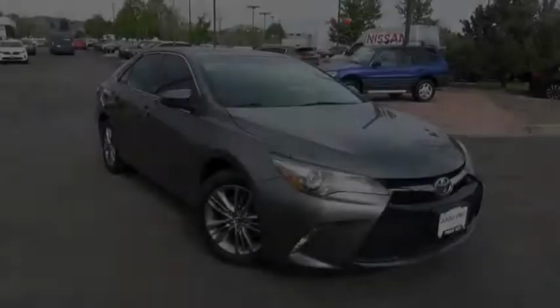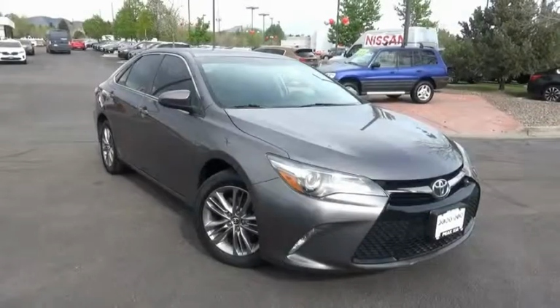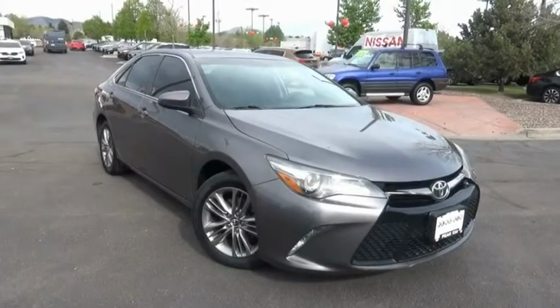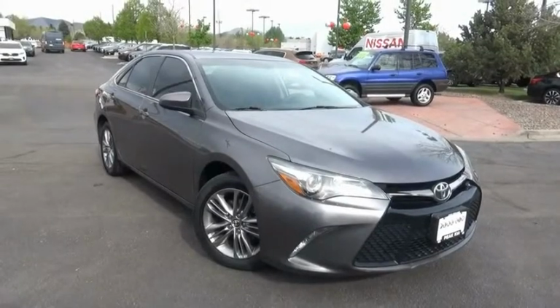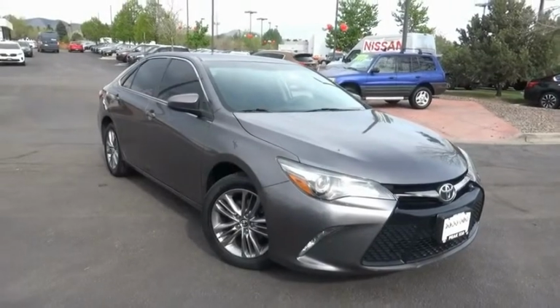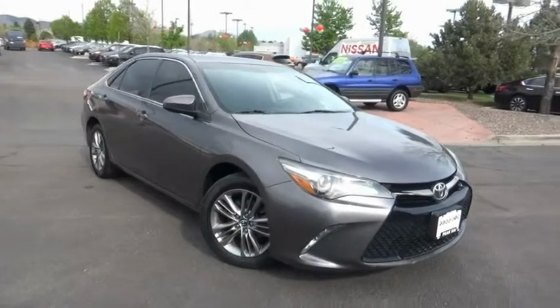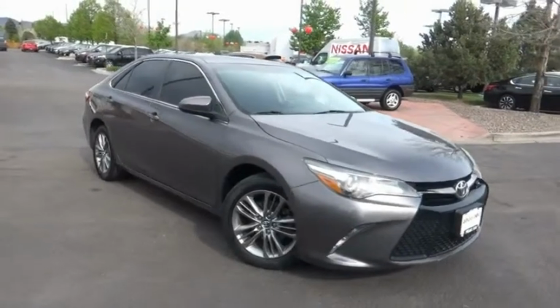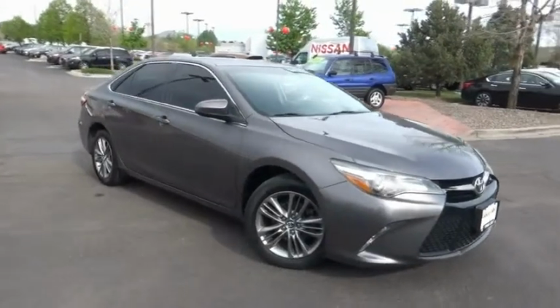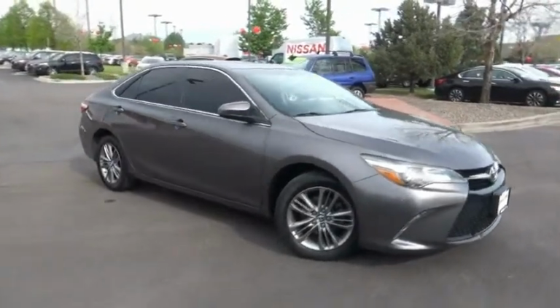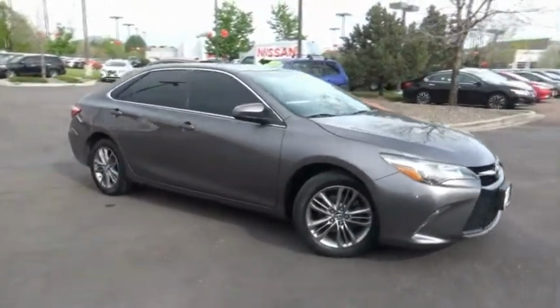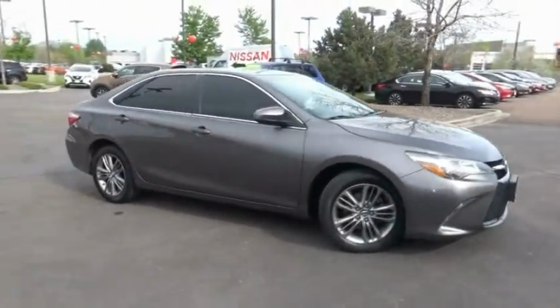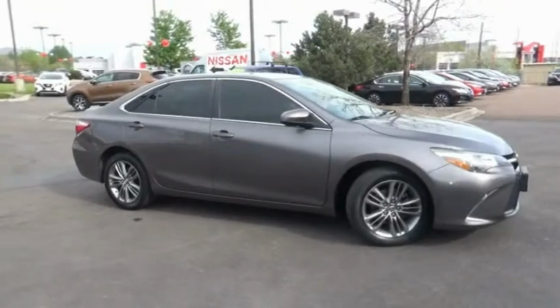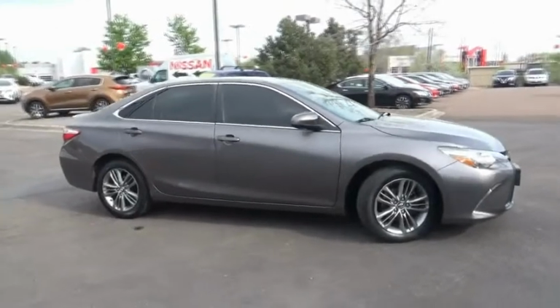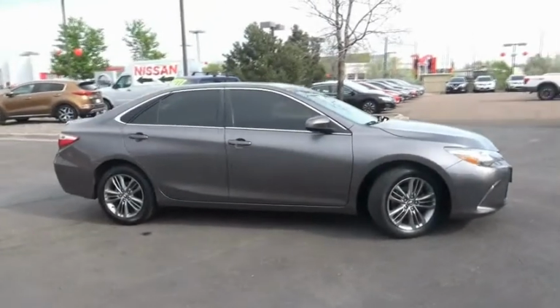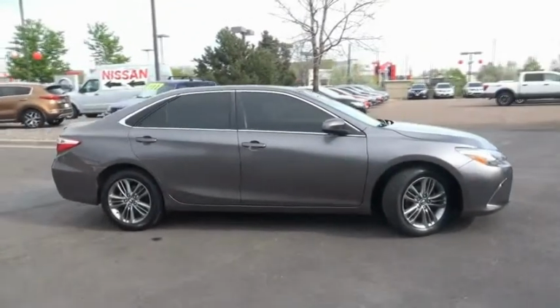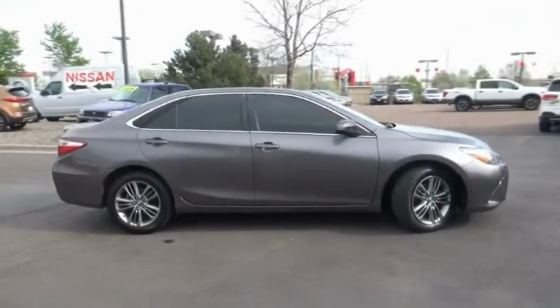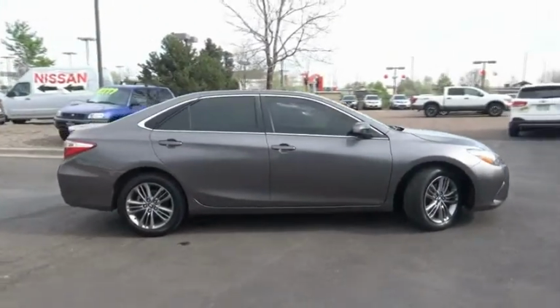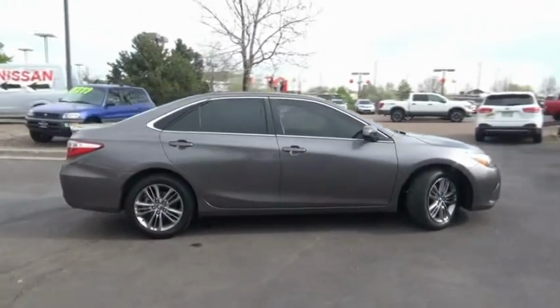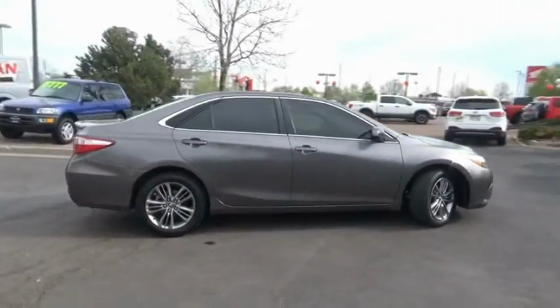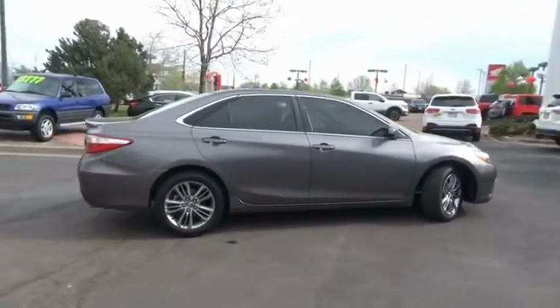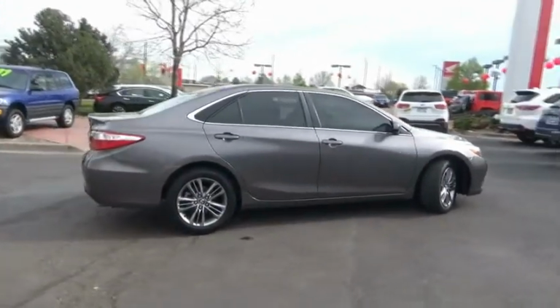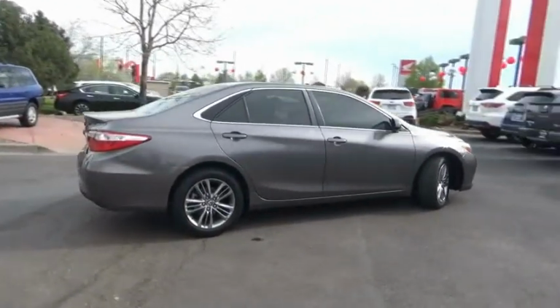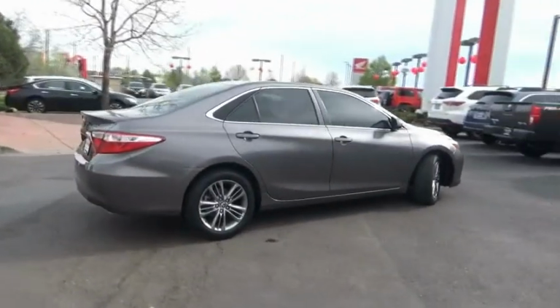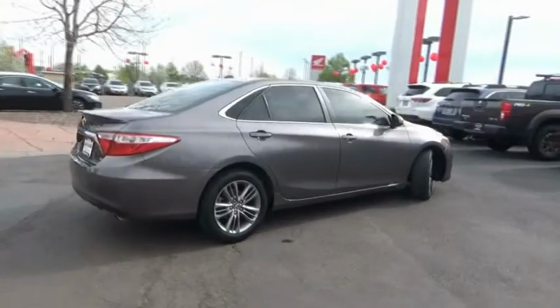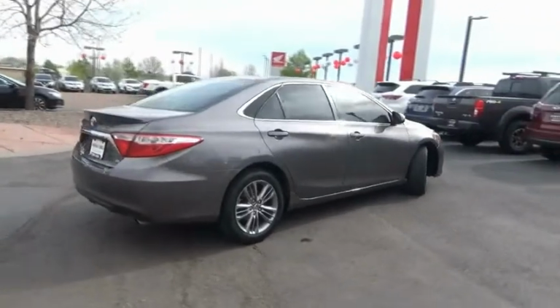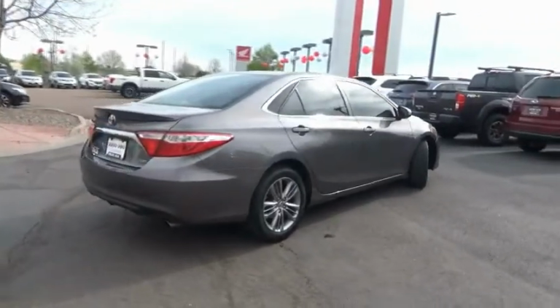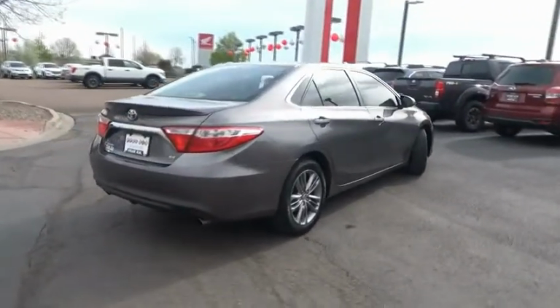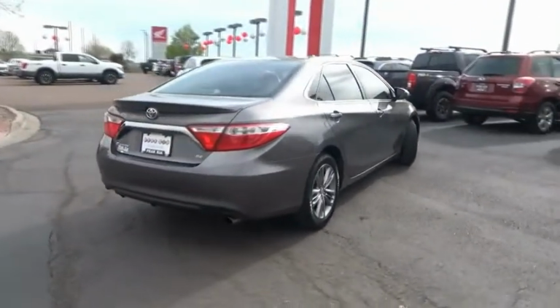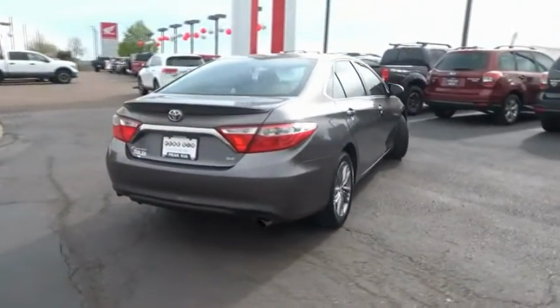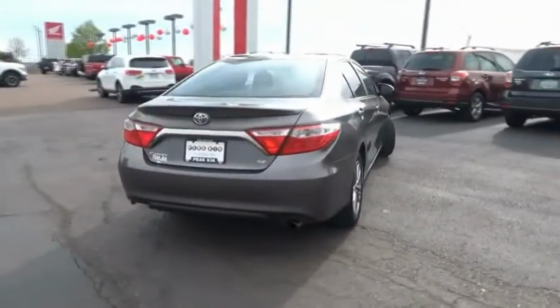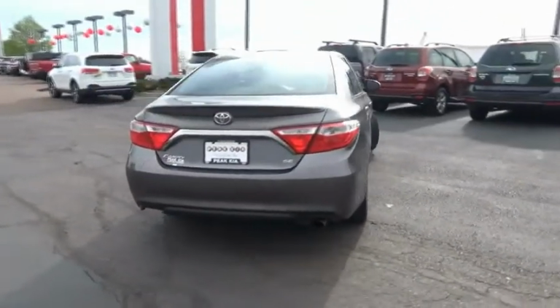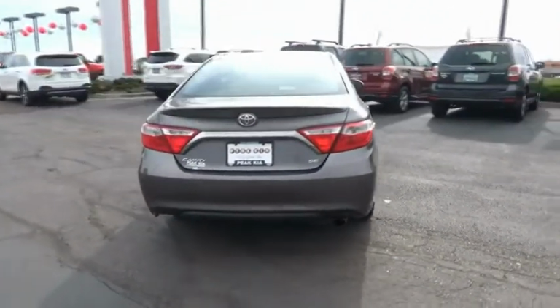Come test drive the 2015 Camry. Toyota Camry is an affordable midsize car, reliable and a great comfortable commuter car. This vehicle has less than 65,000 miles. Here are some of this vehicle's great options.